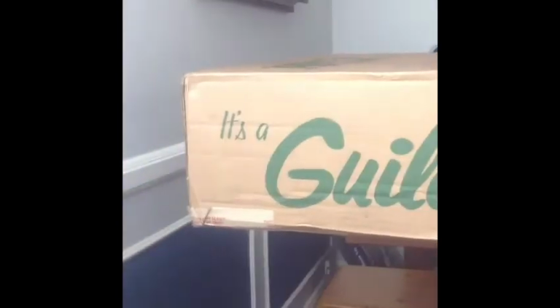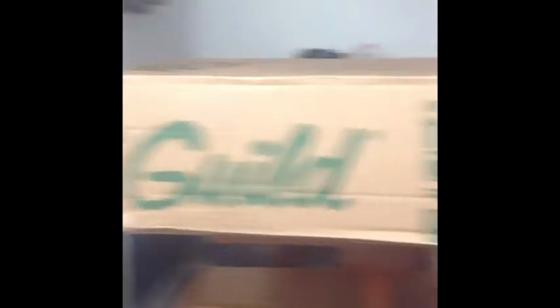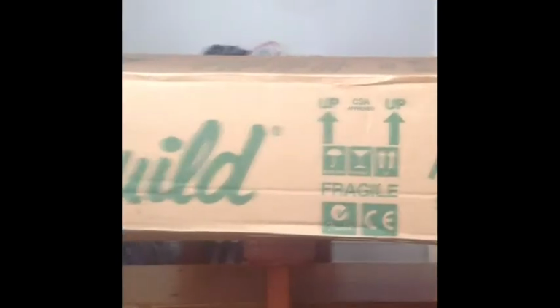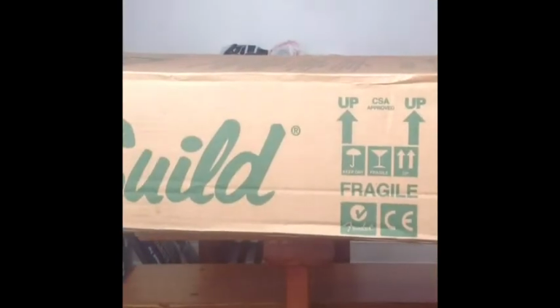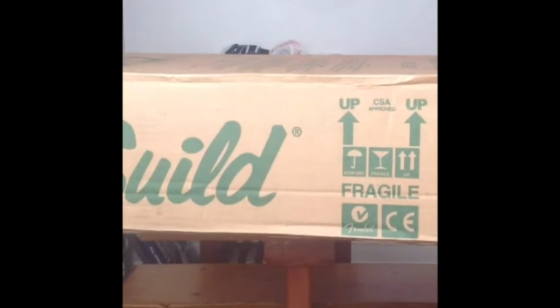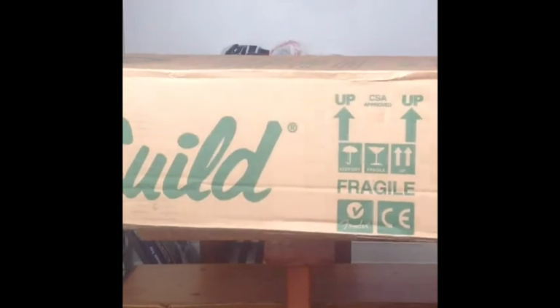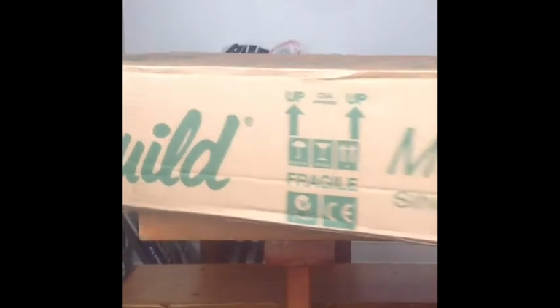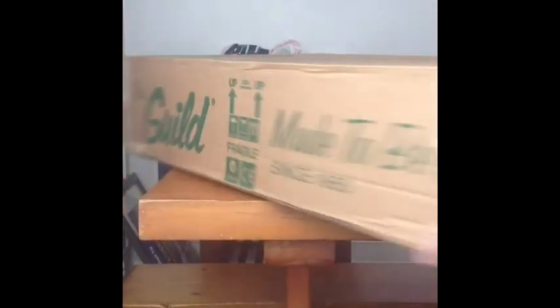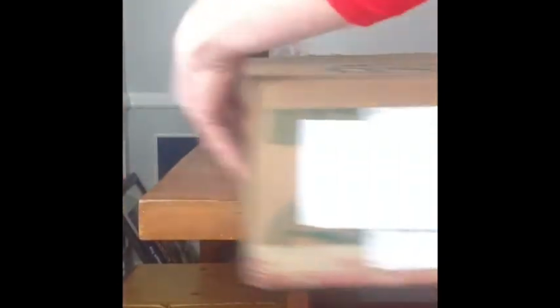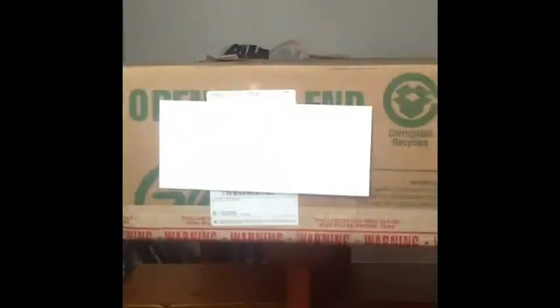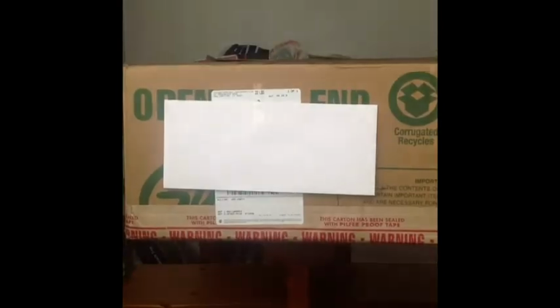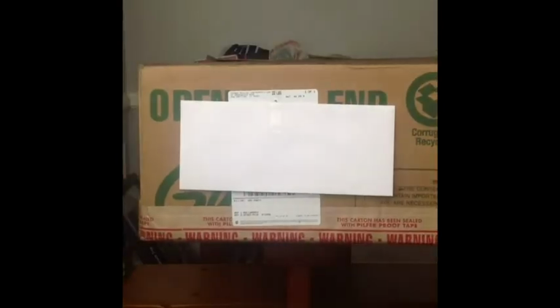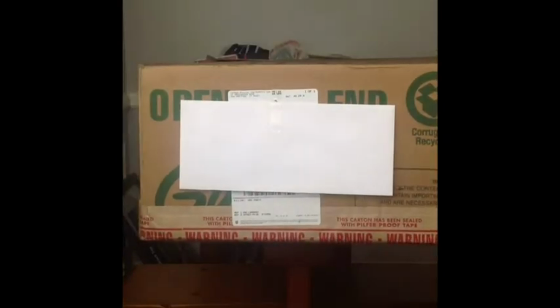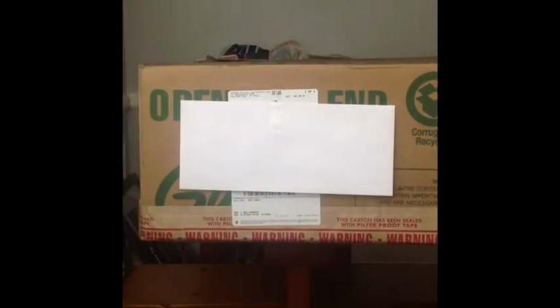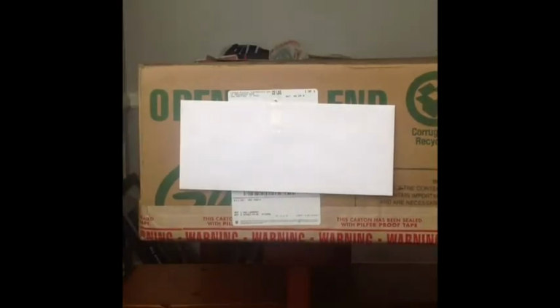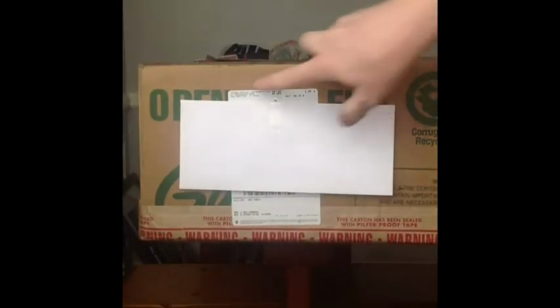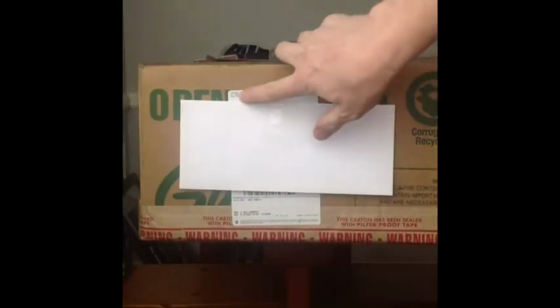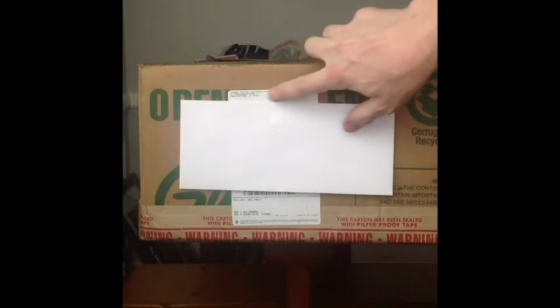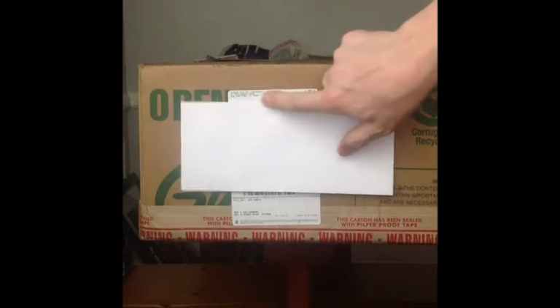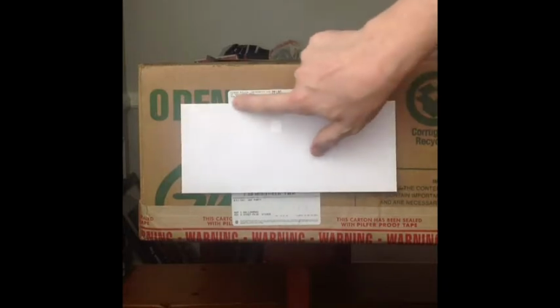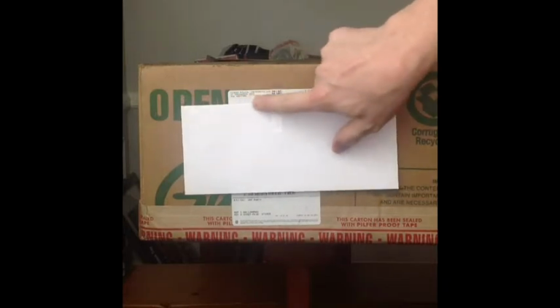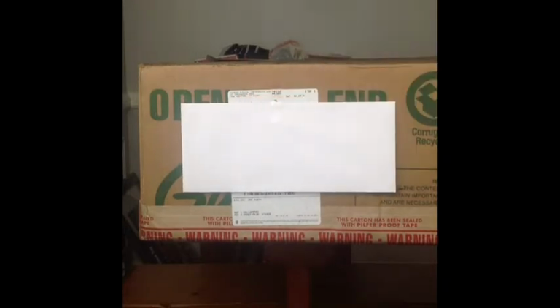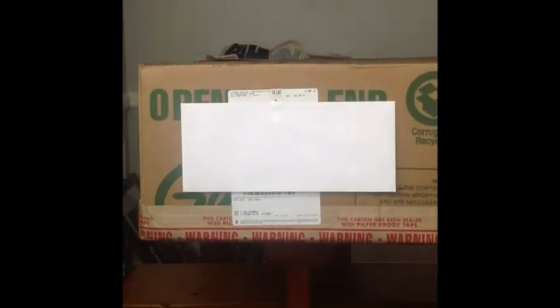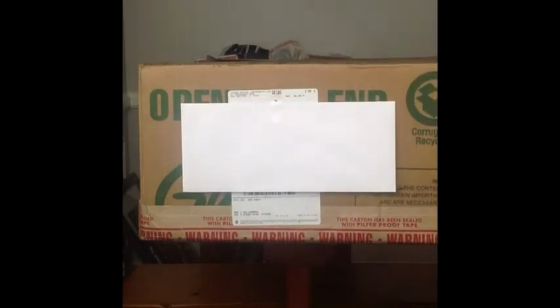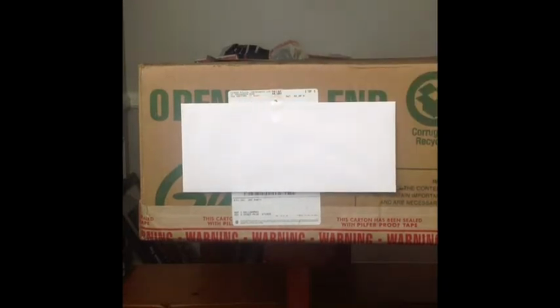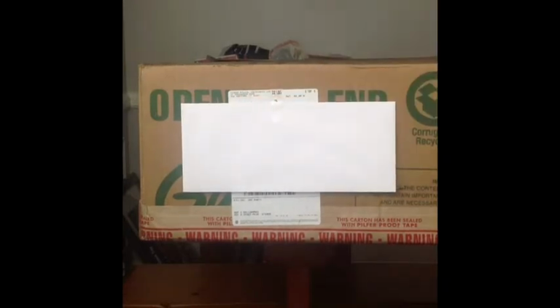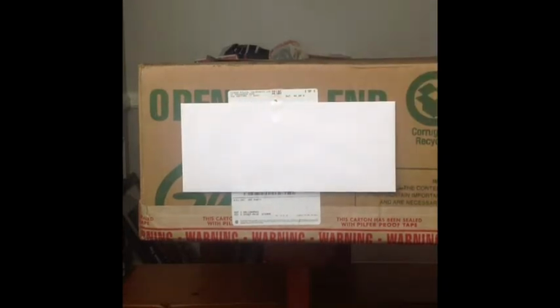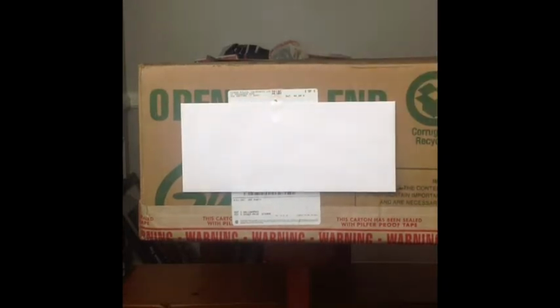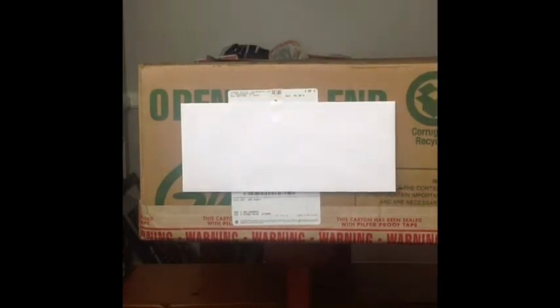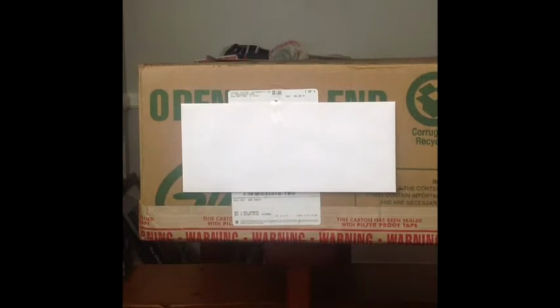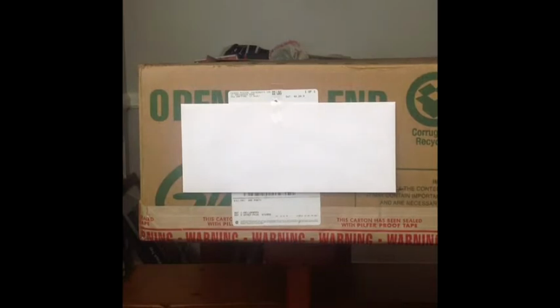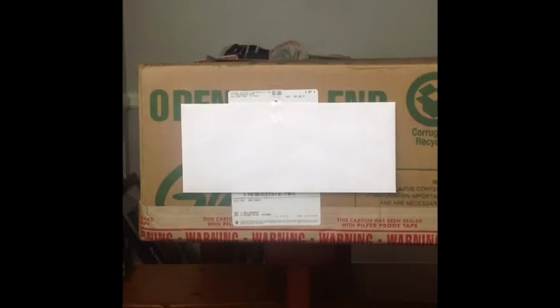Just a little look at the box. This one came from Fender Musical Instruments, New Hartford, Connecticut. This is a brand new Guild, ready to be opened.